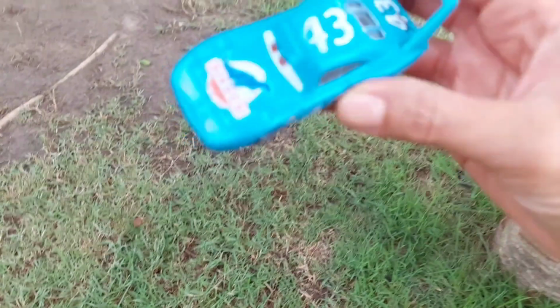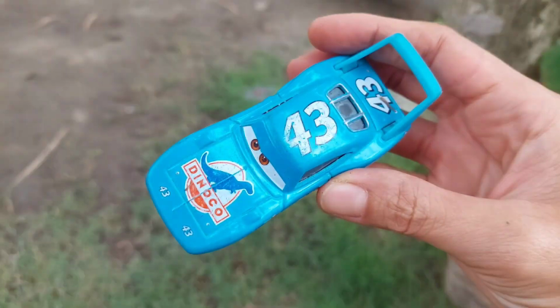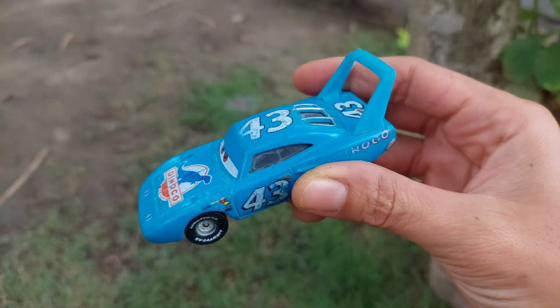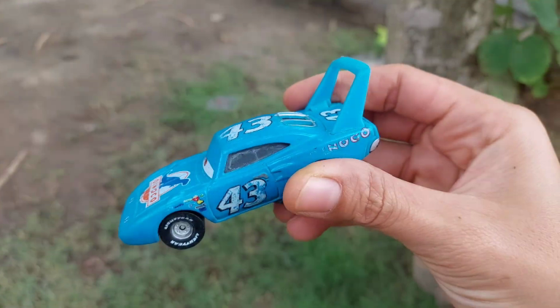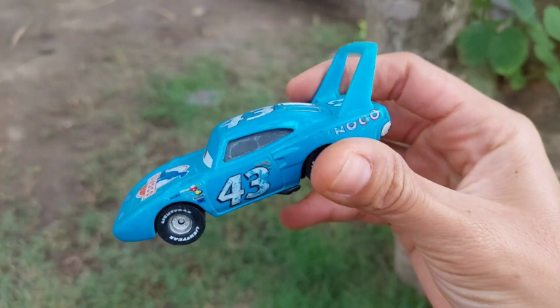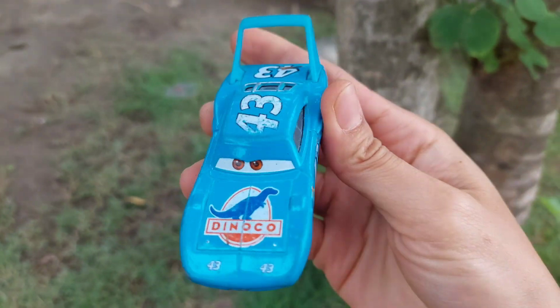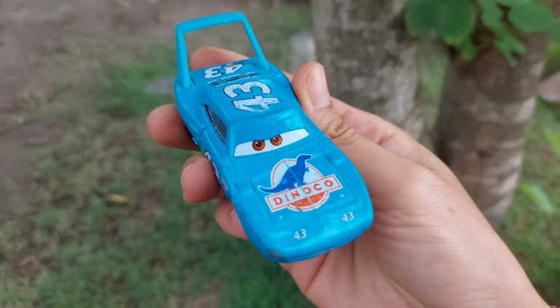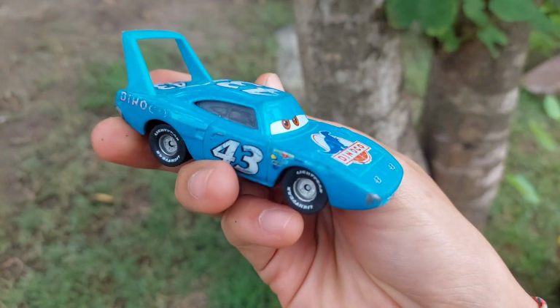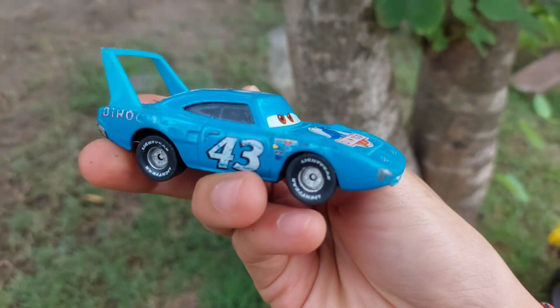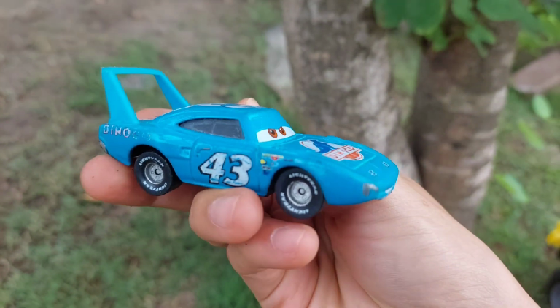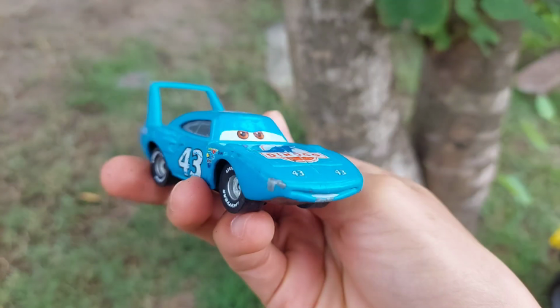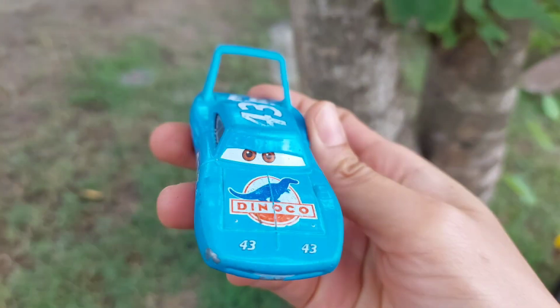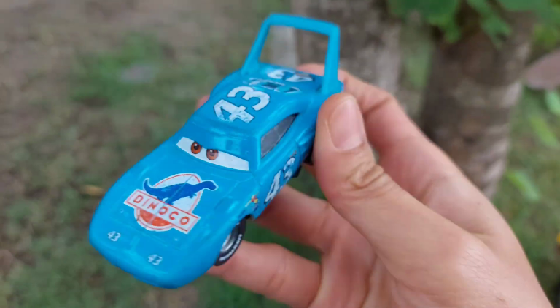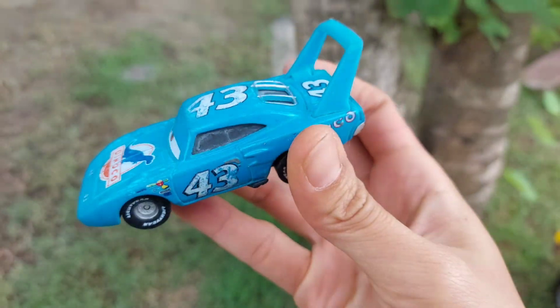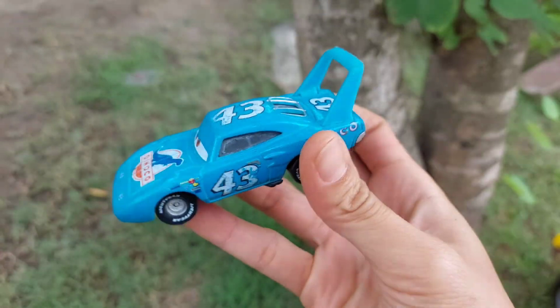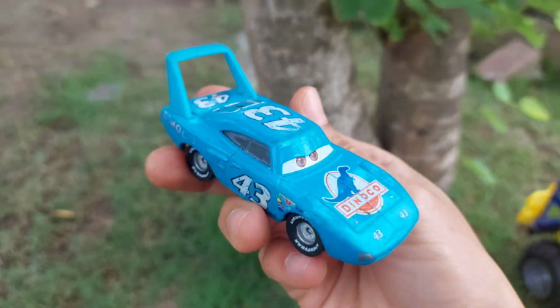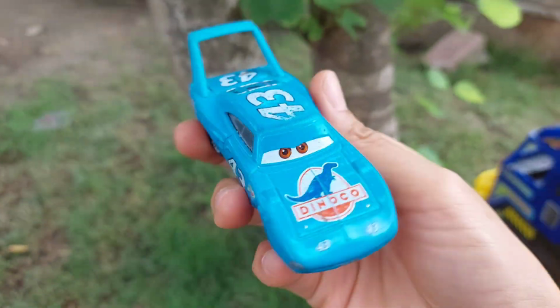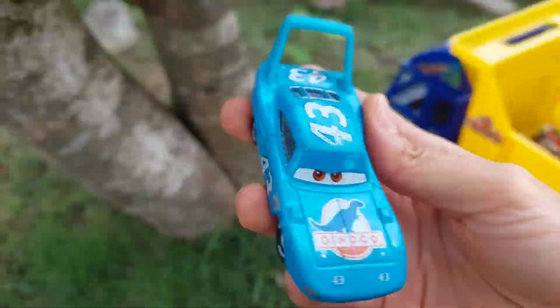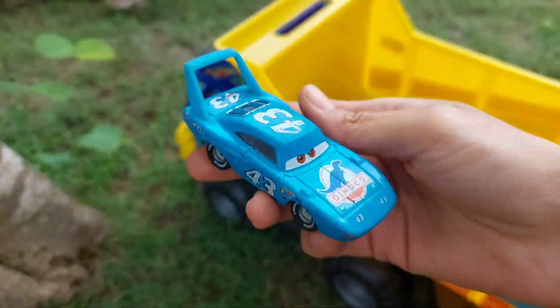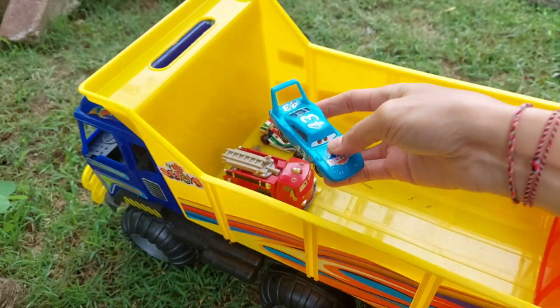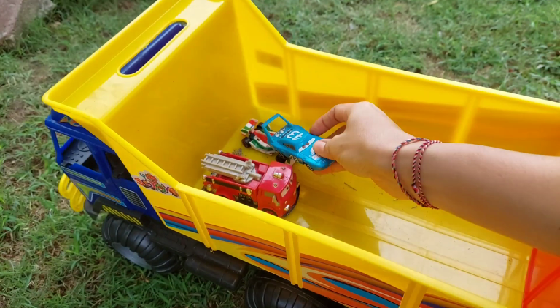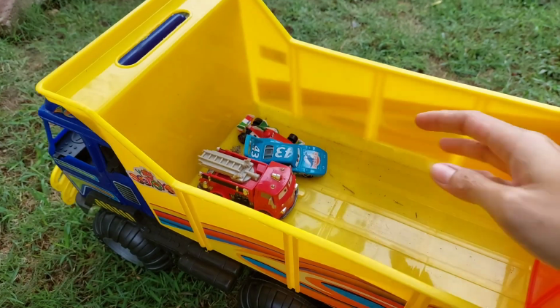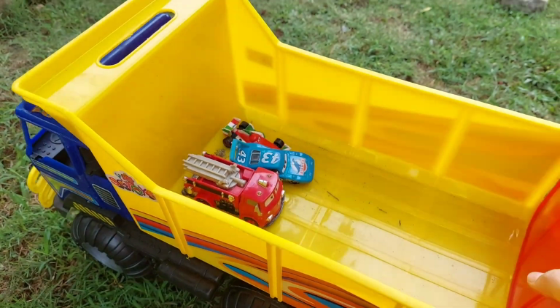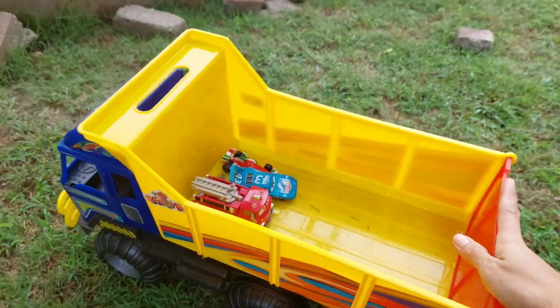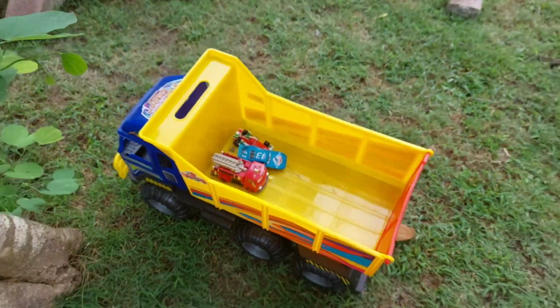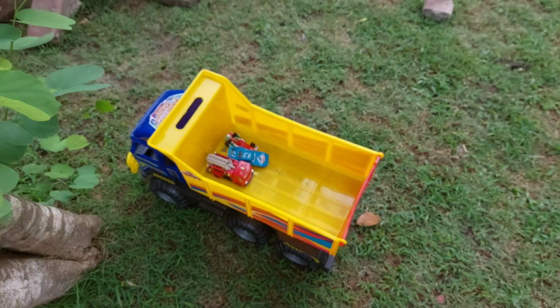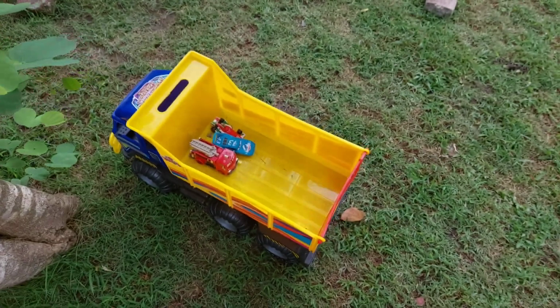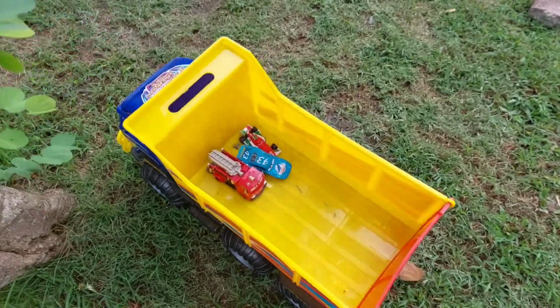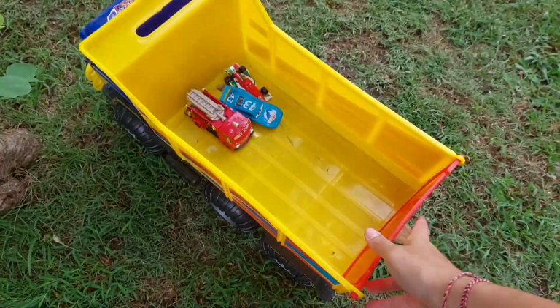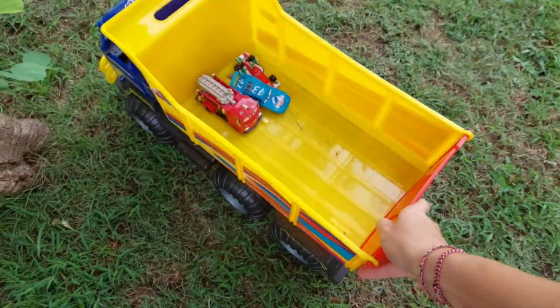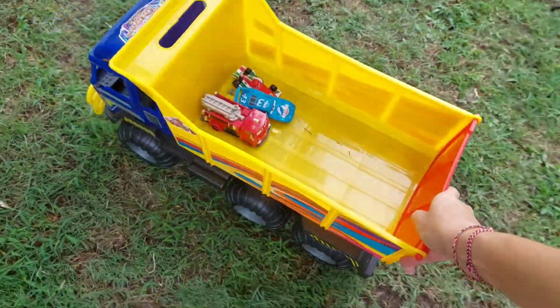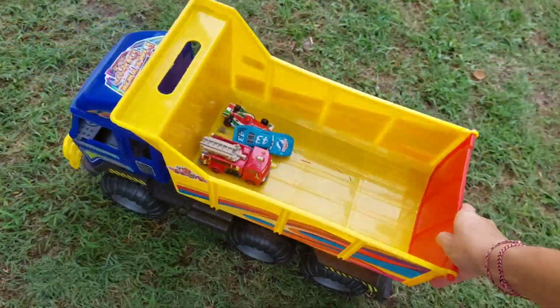Oh wow, look at this — this is Dino. The color is blue. Wow, nice. Let's find another pile, go!